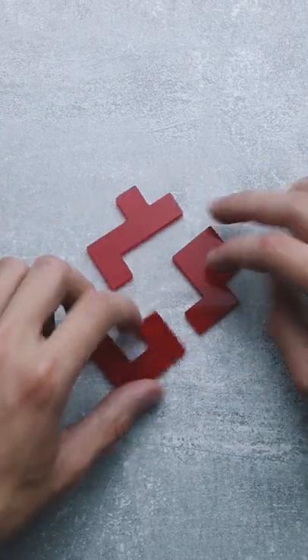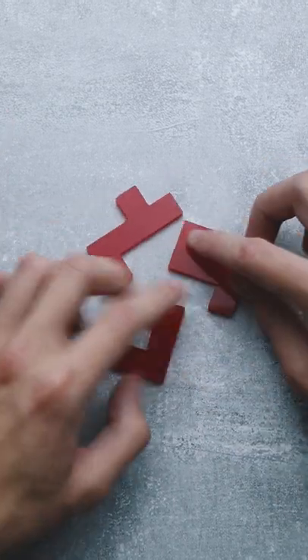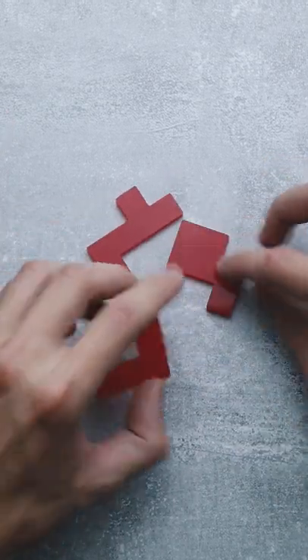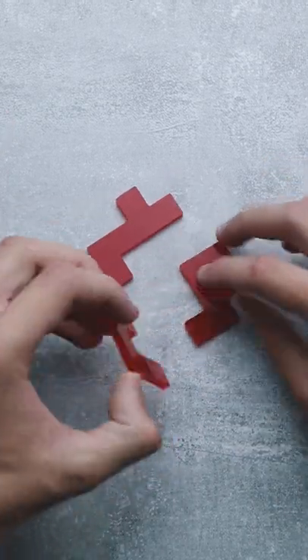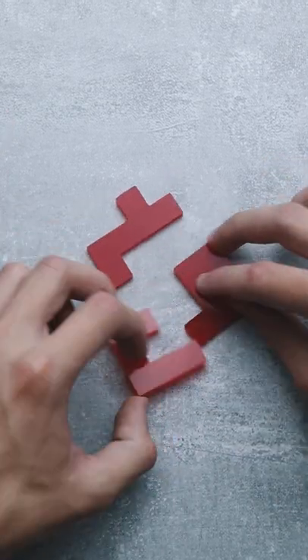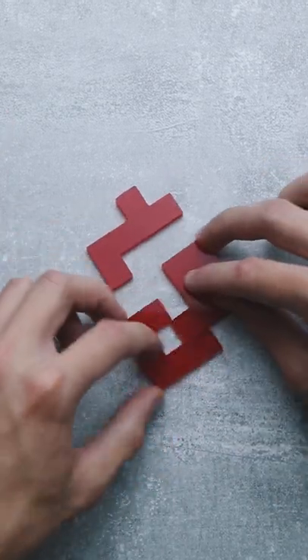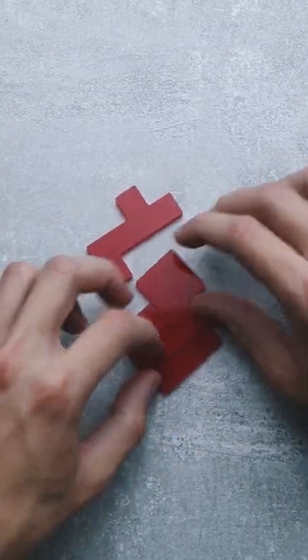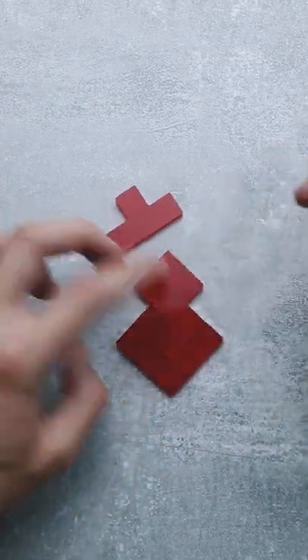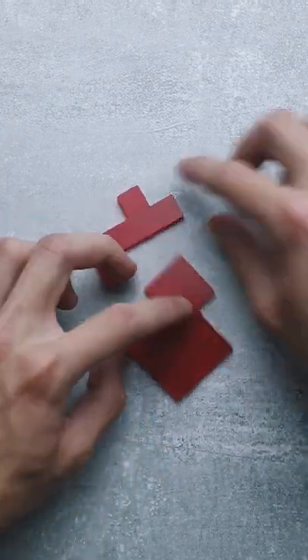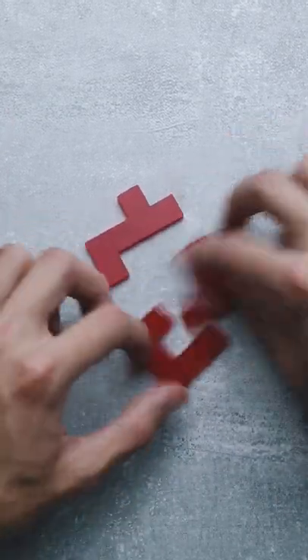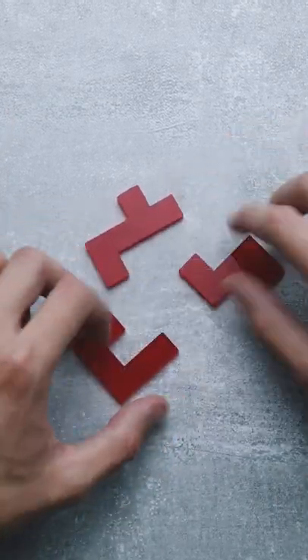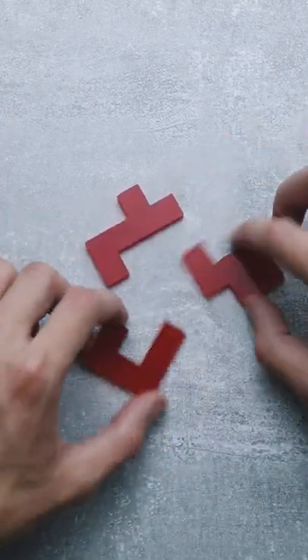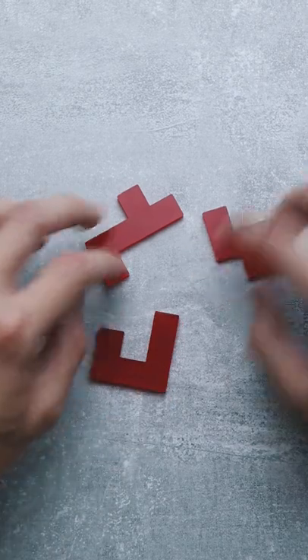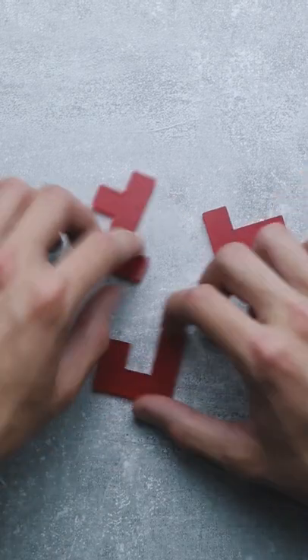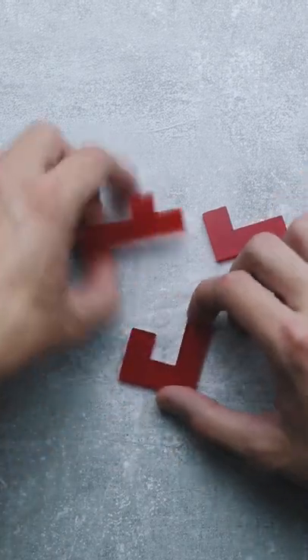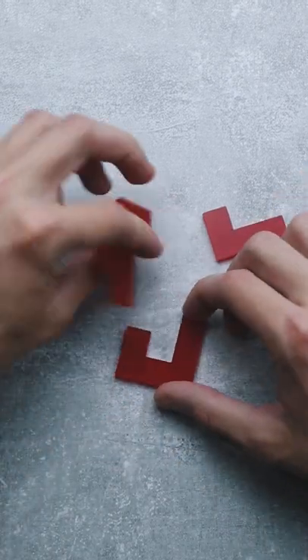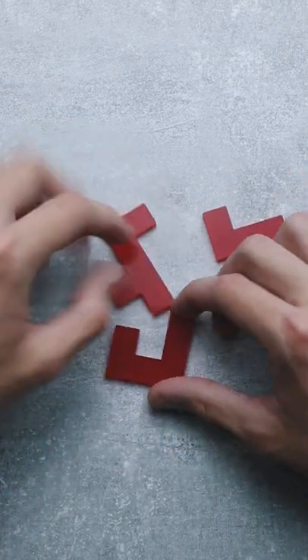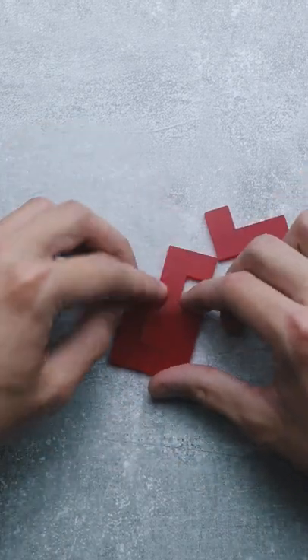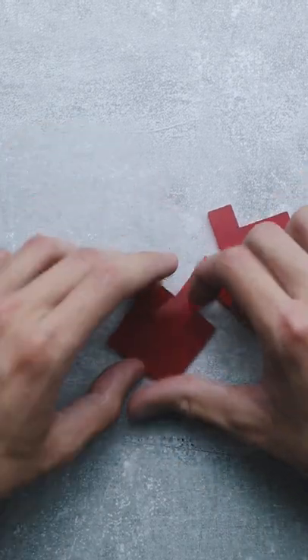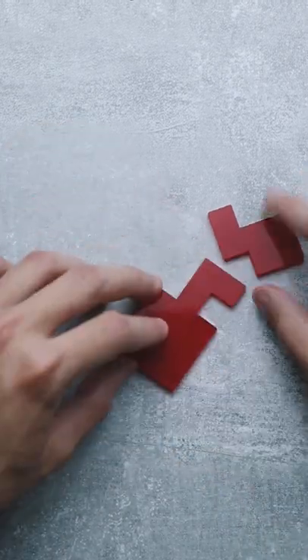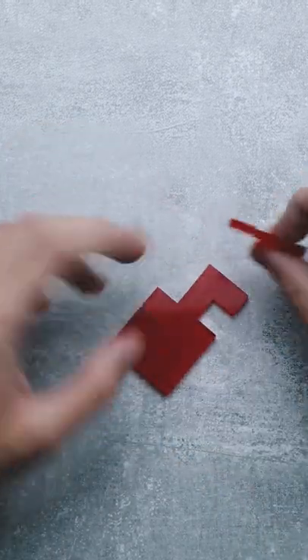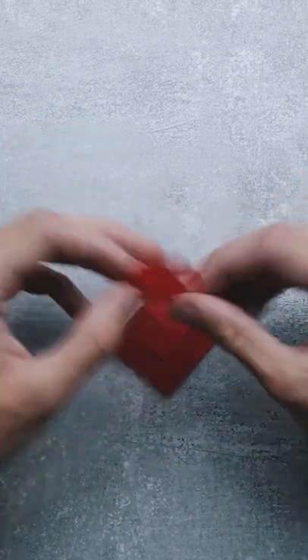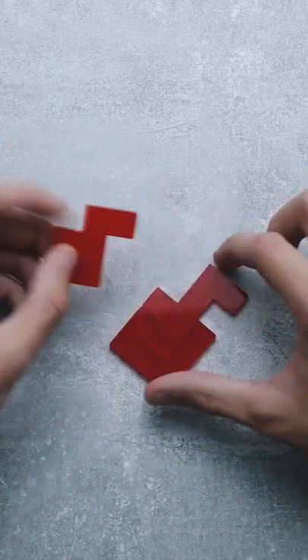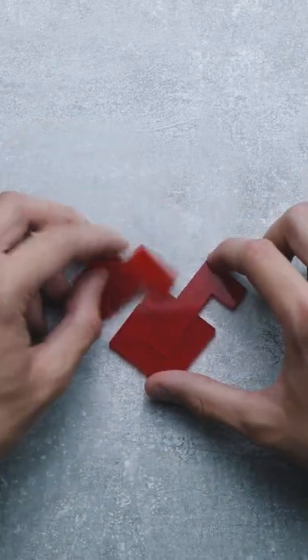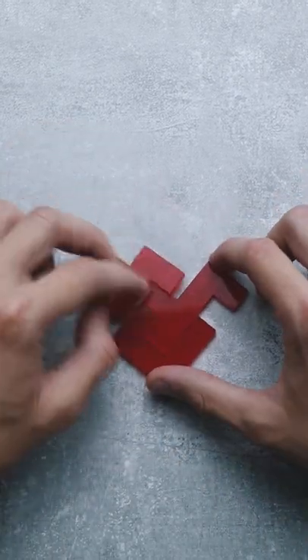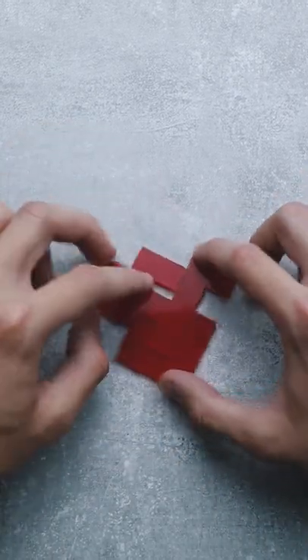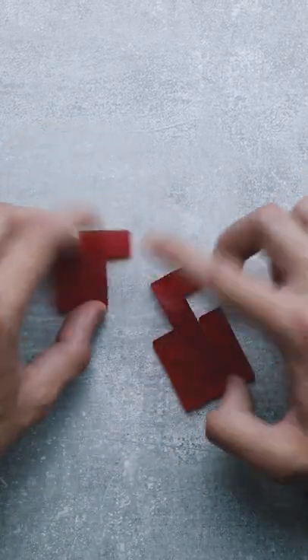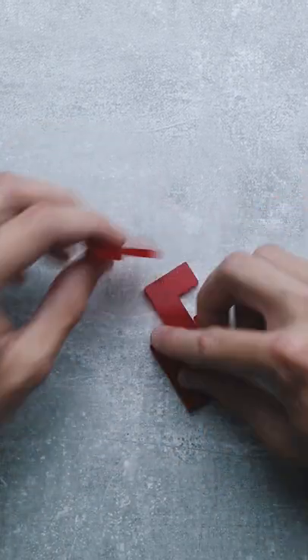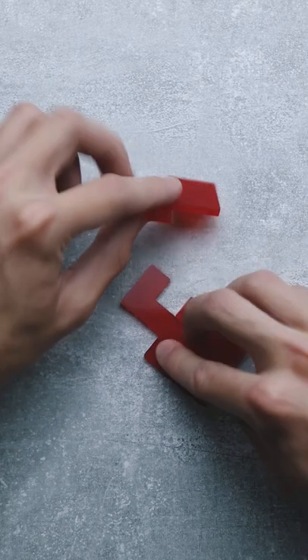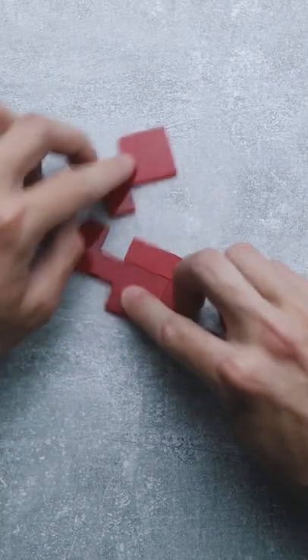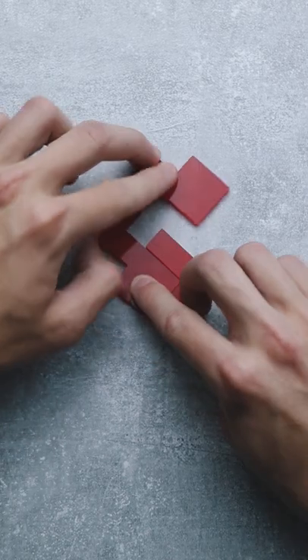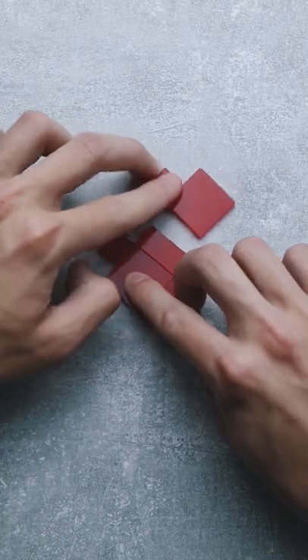You will play a little bit with the puzzle and the solution will kinda just reveal itself to you. It didn't take me more than maybe five minutes to find it. And here it is.